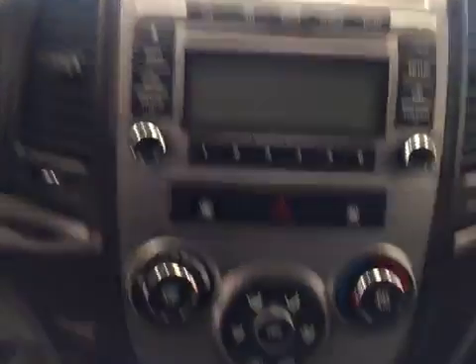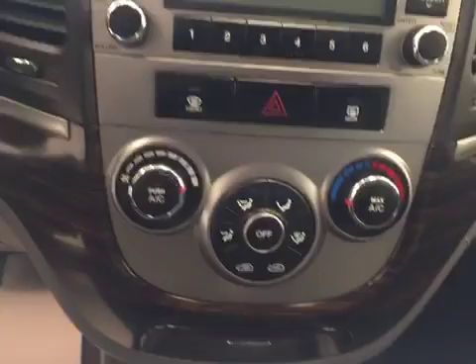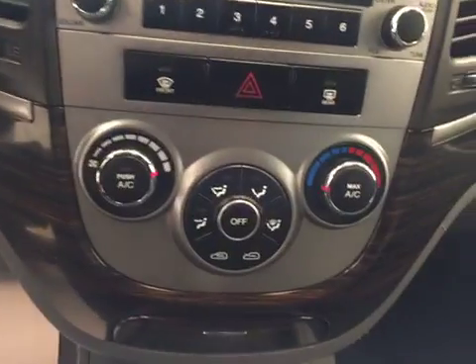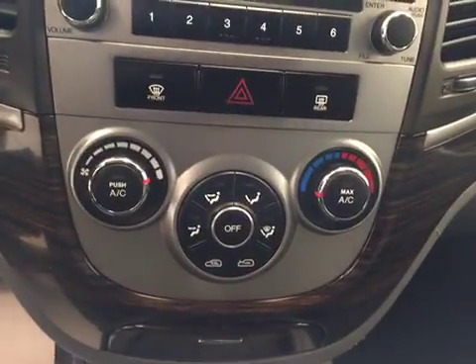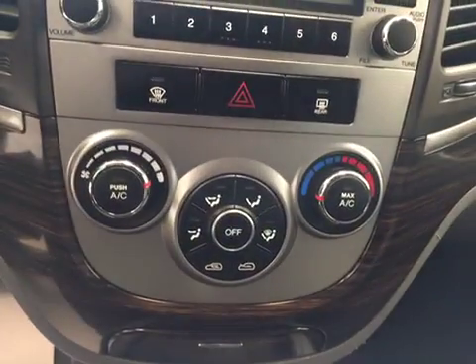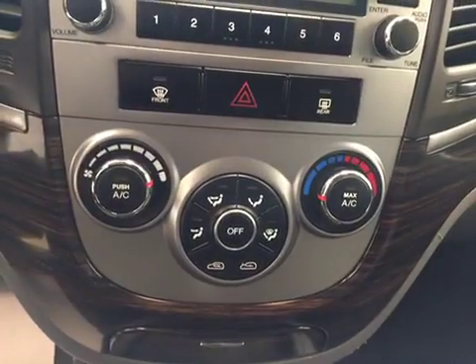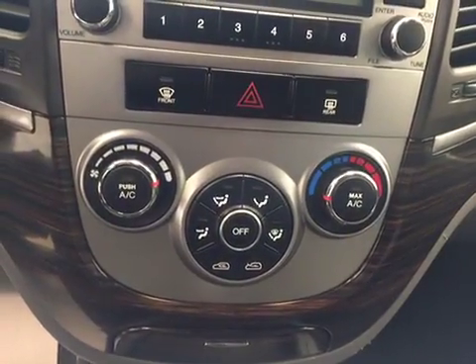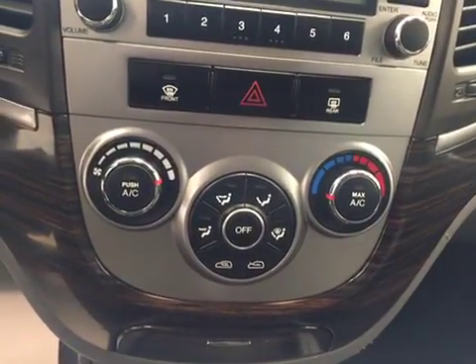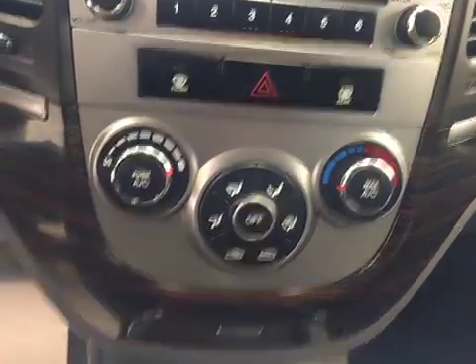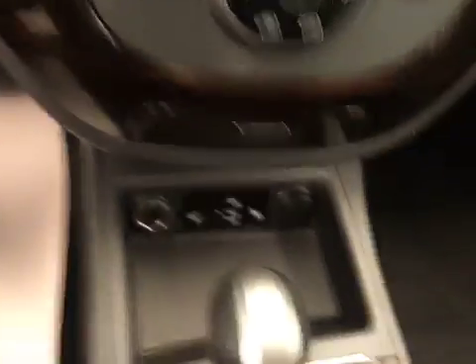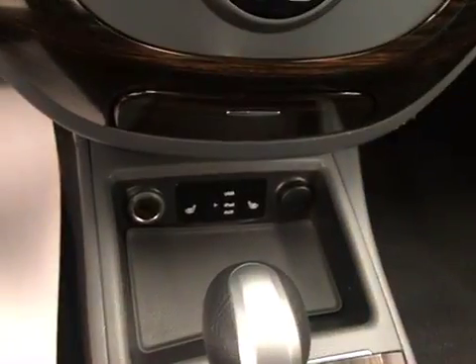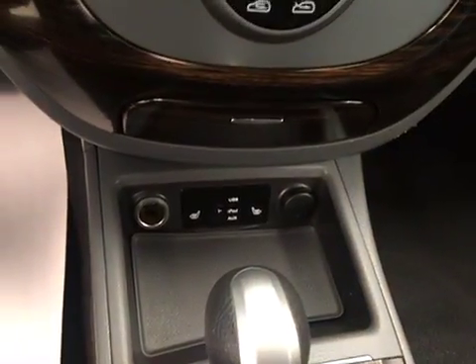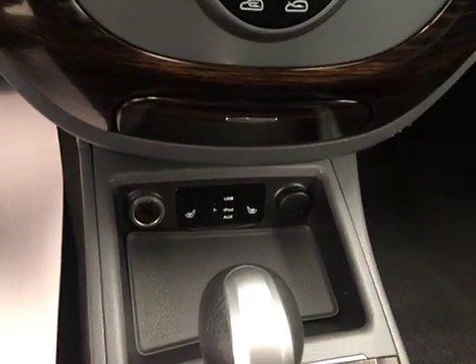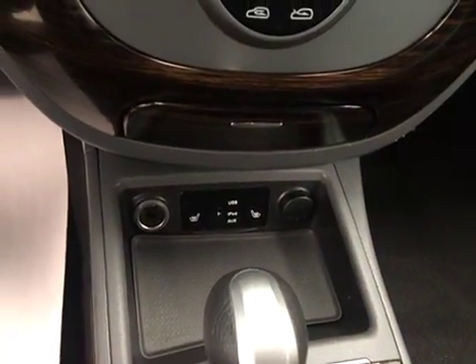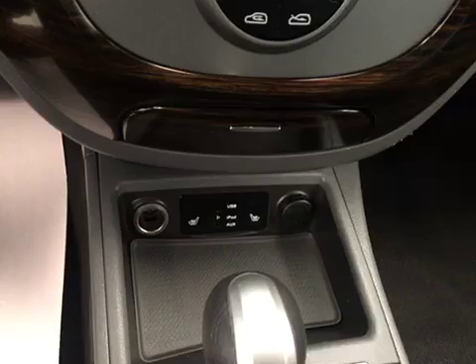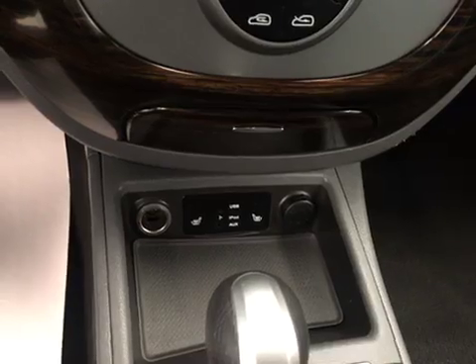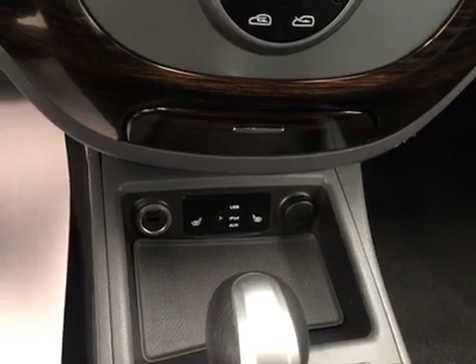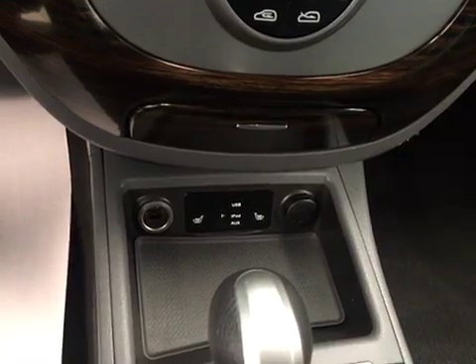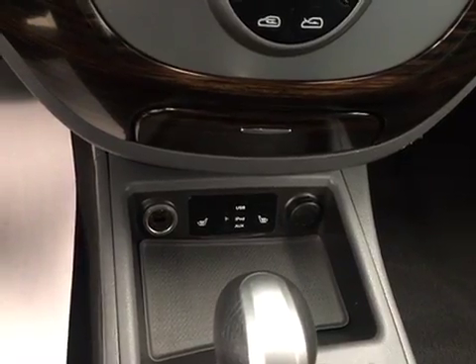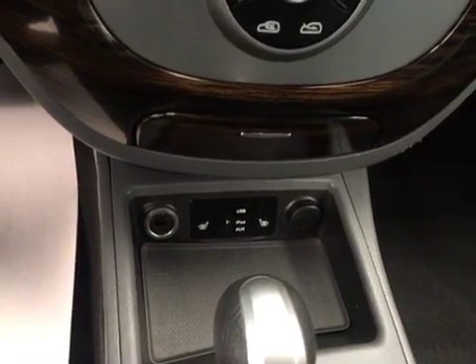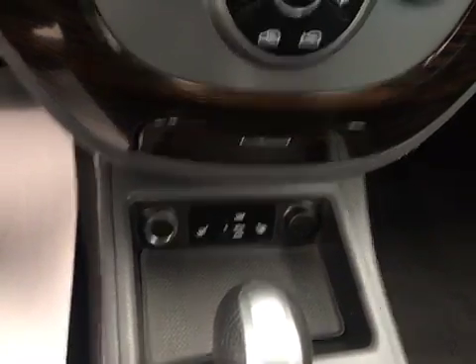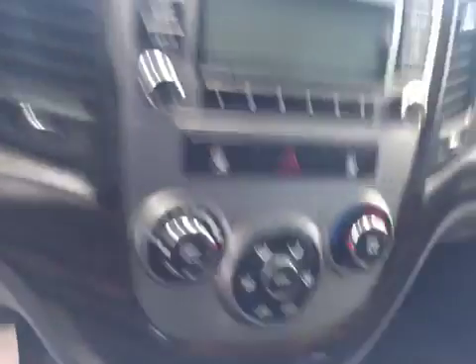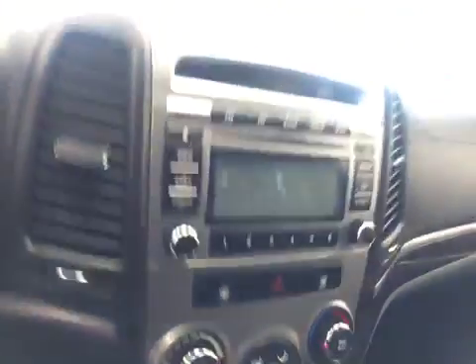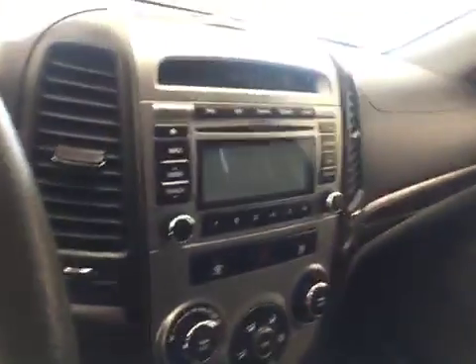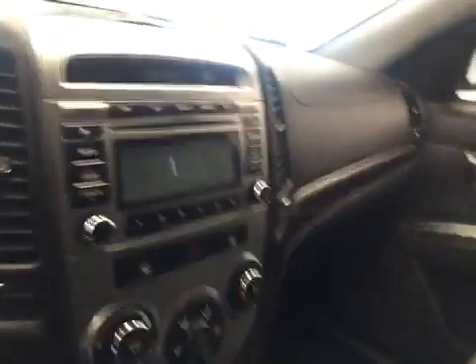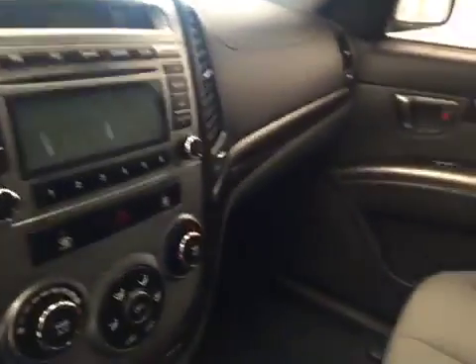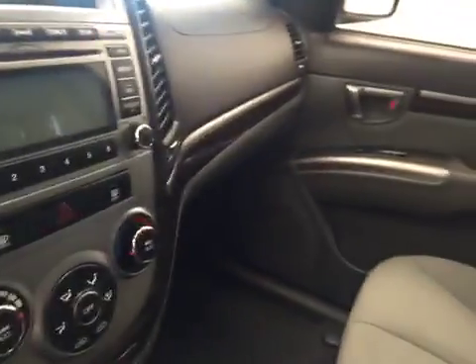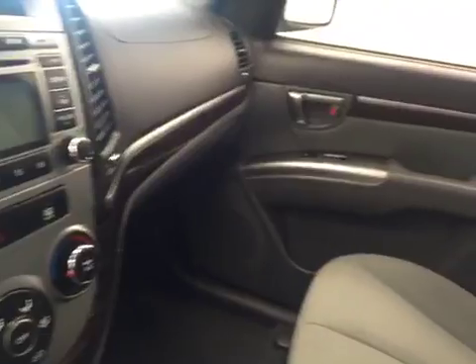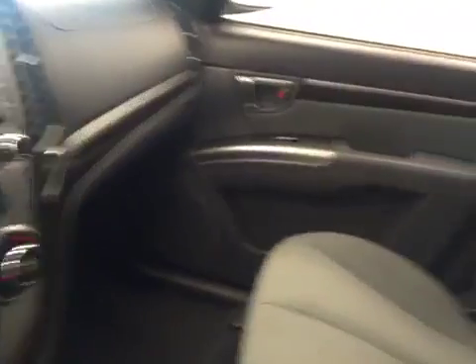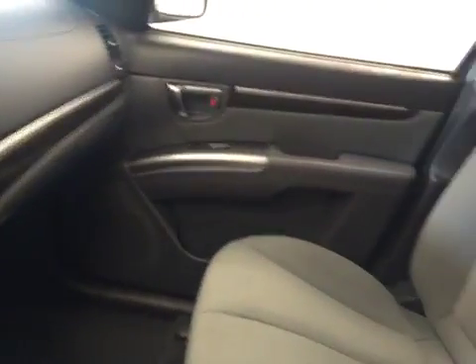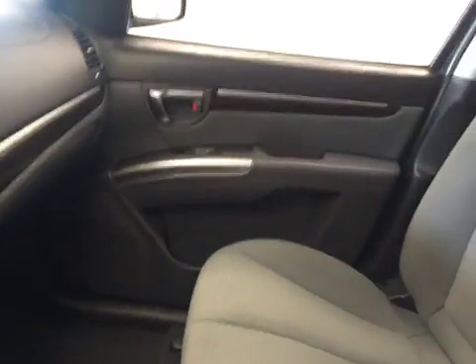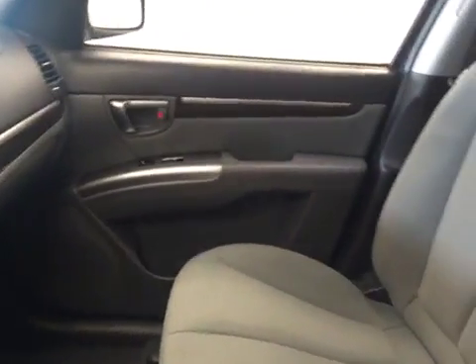We also have our climate control, heated front seats, and our interior color is gray.